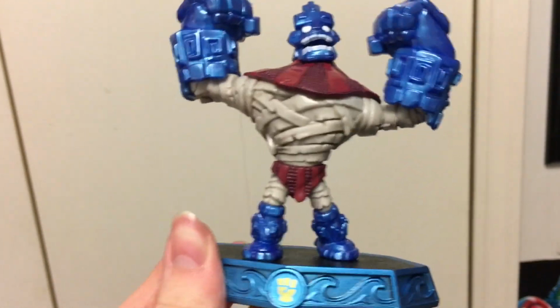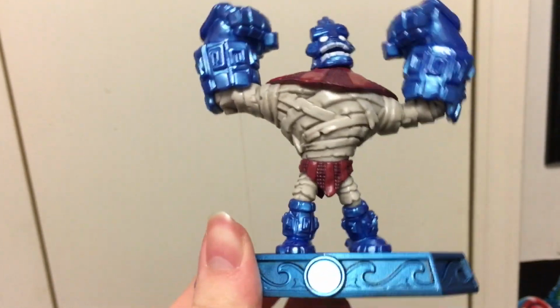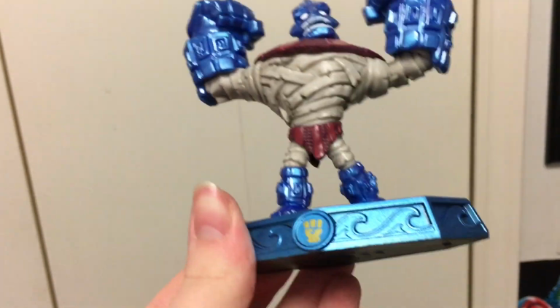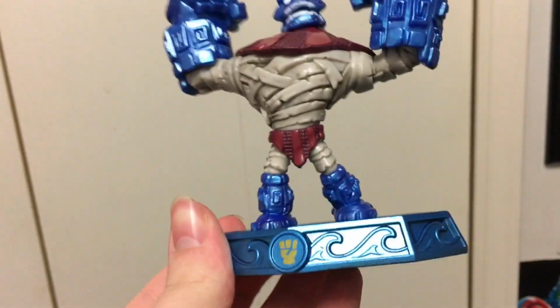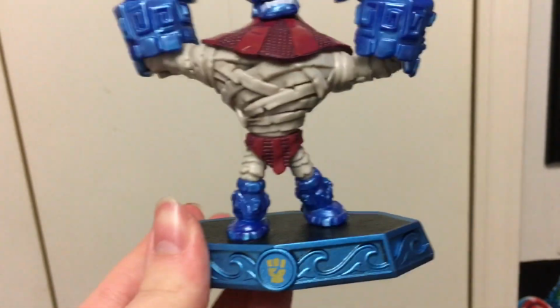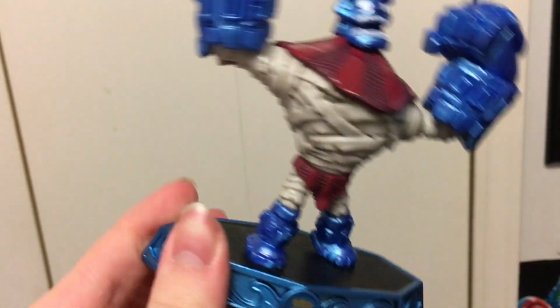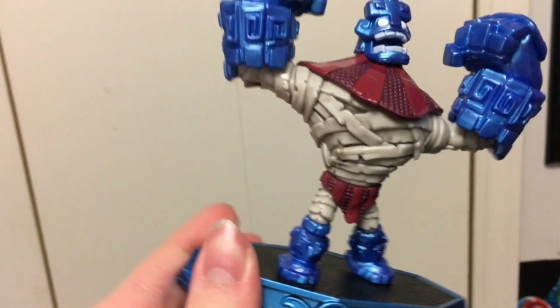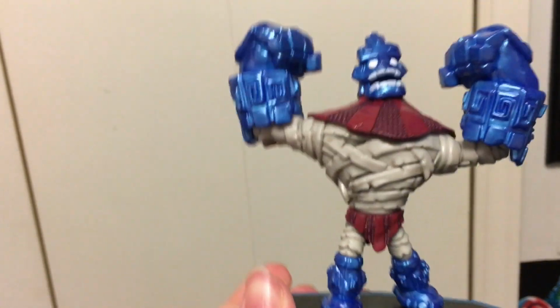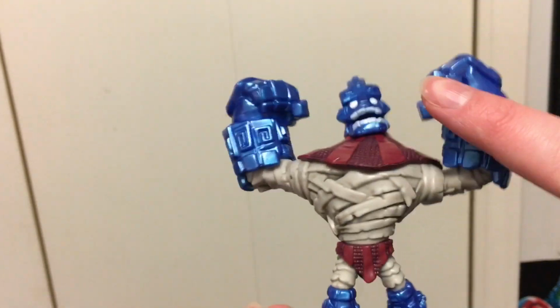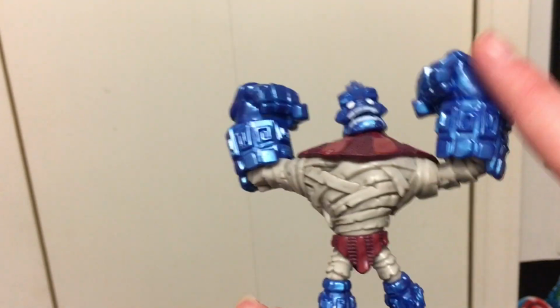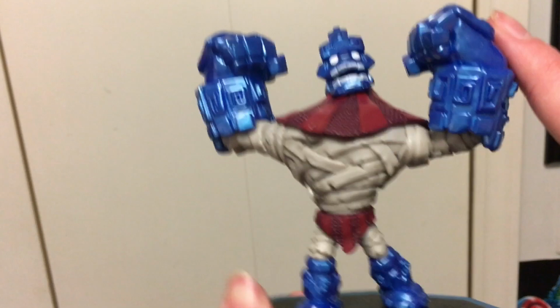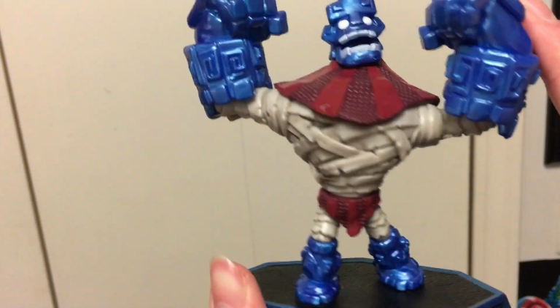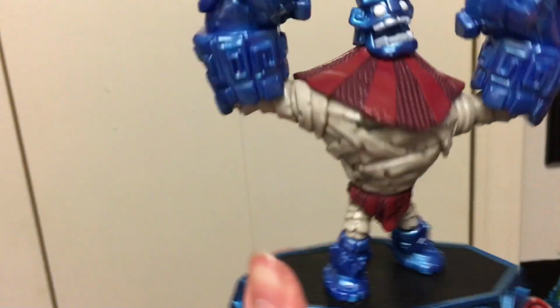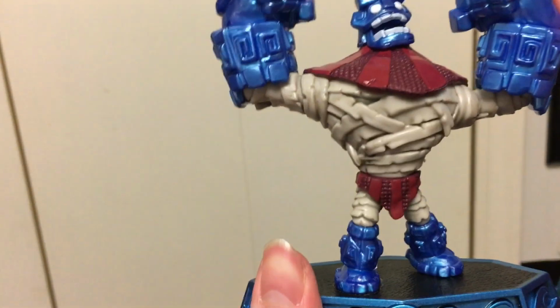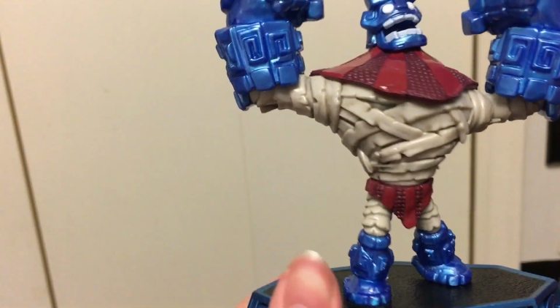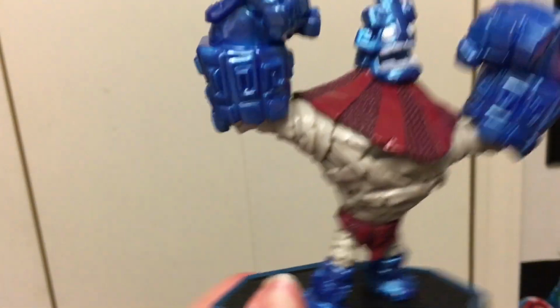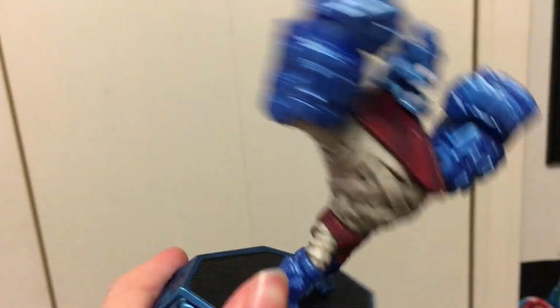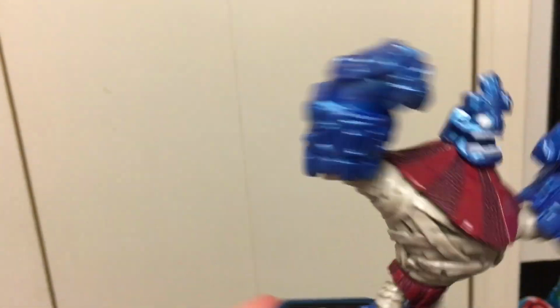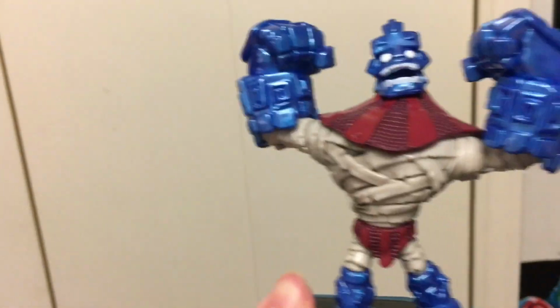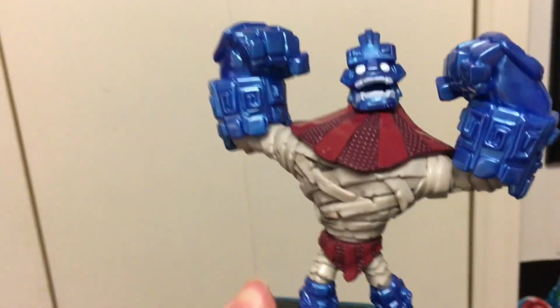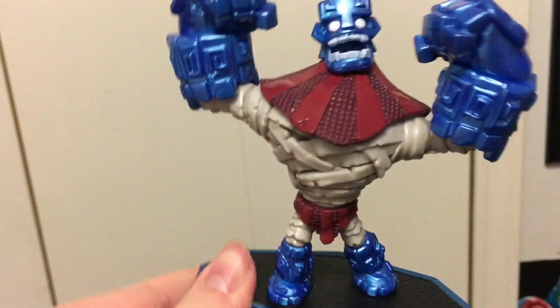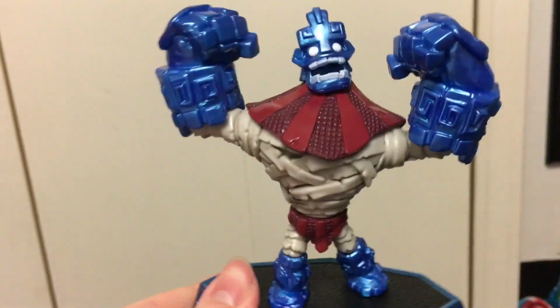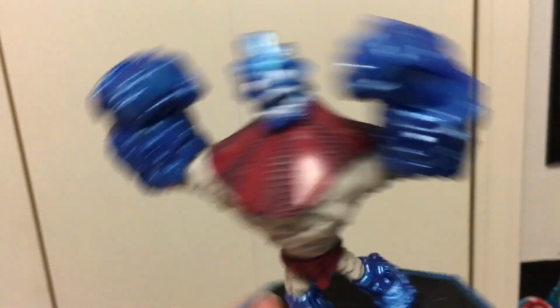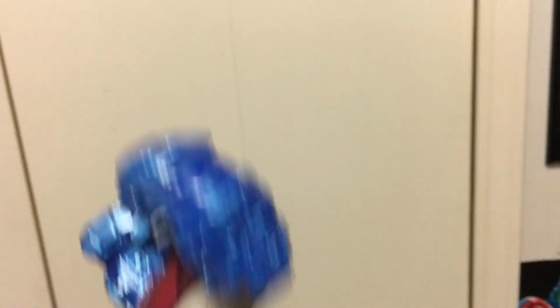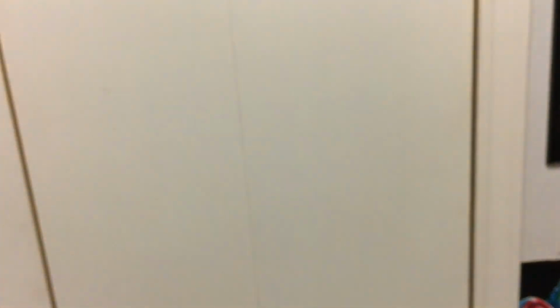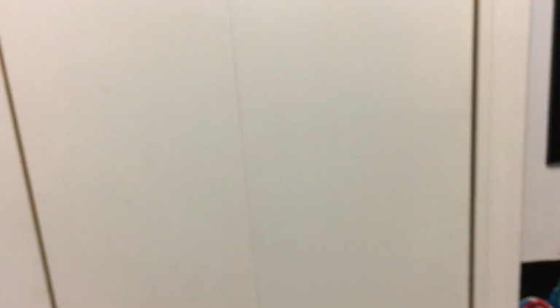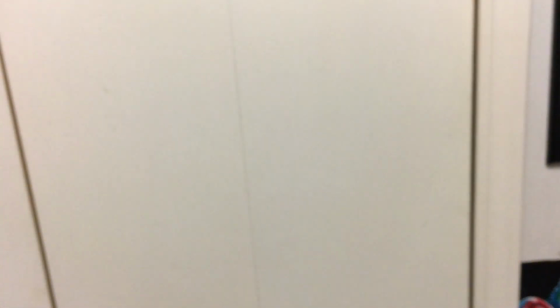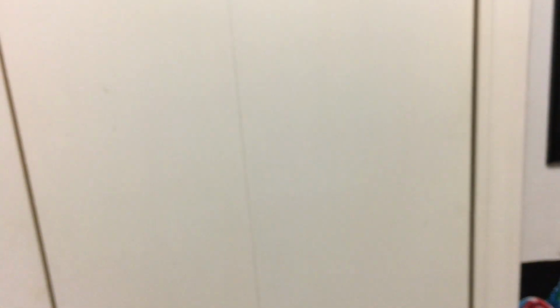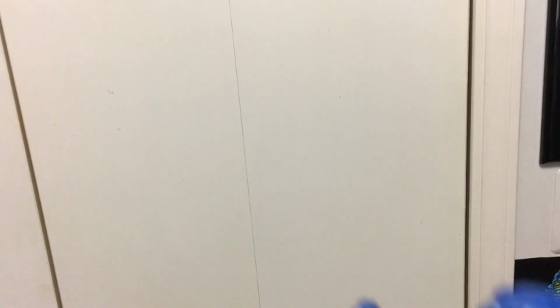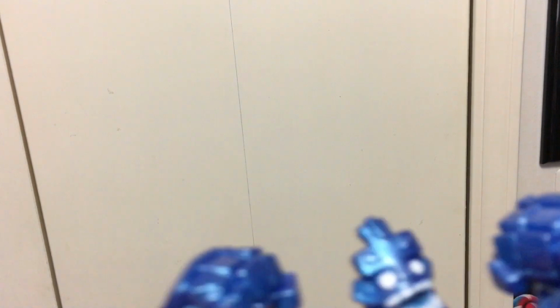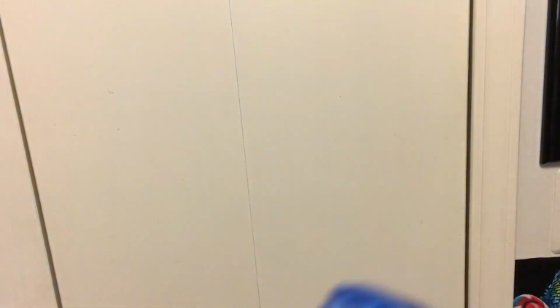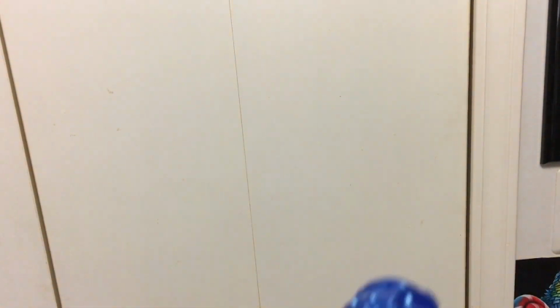He's metallic like the water base, with little metallic parts up there. He actually looks like a water element, so pretty cool.